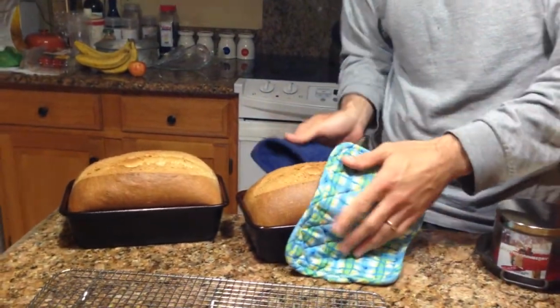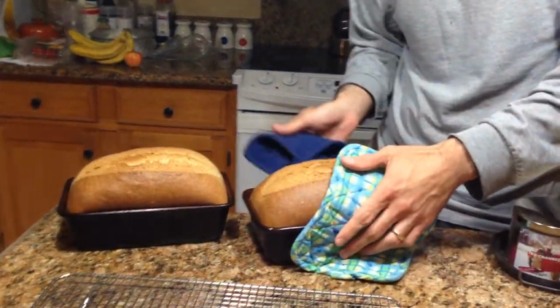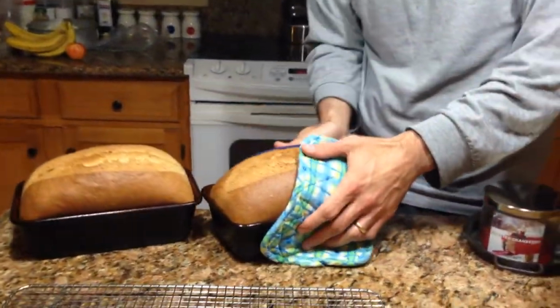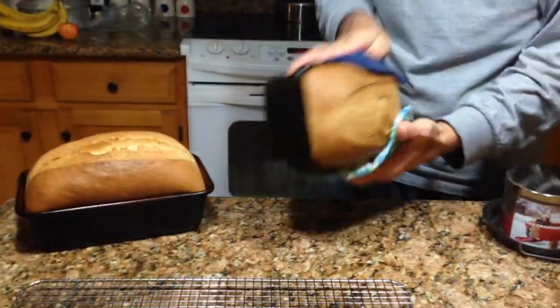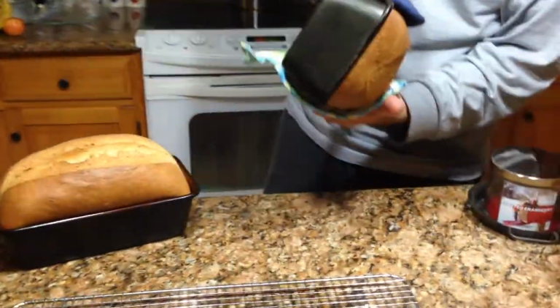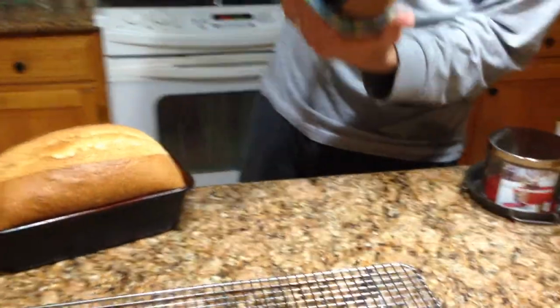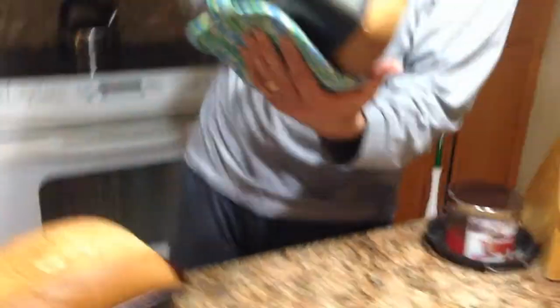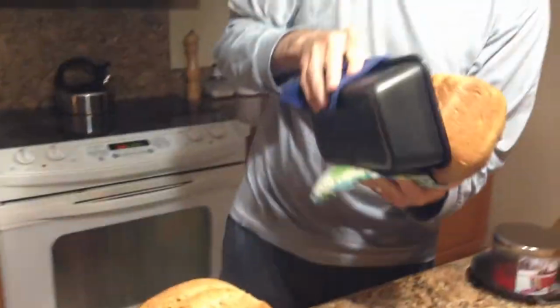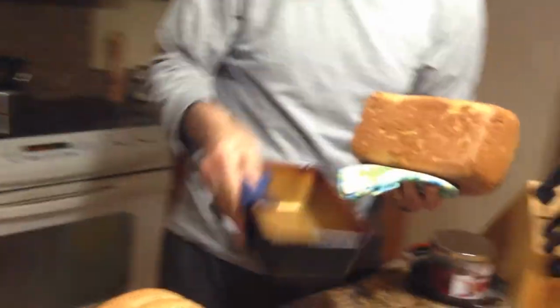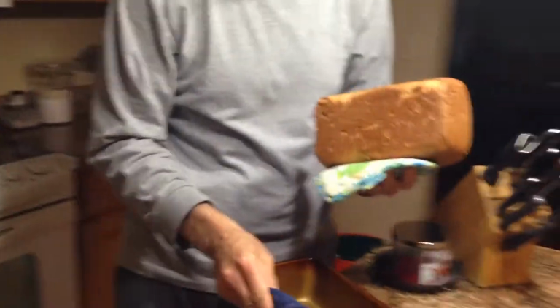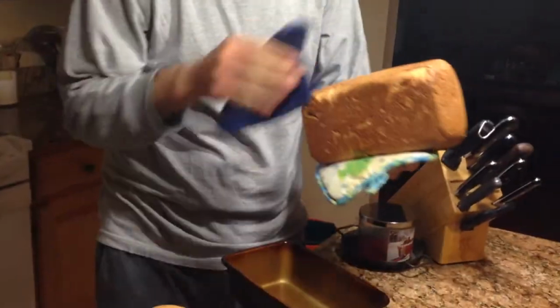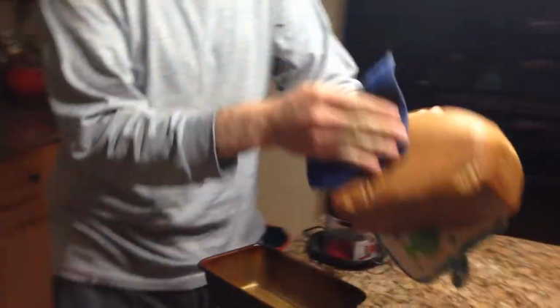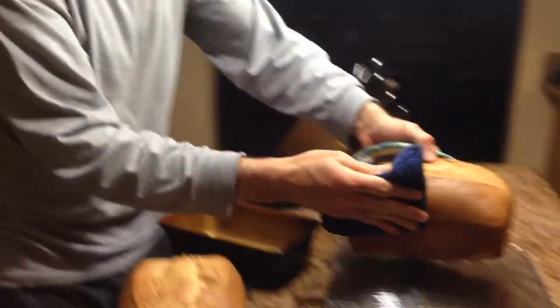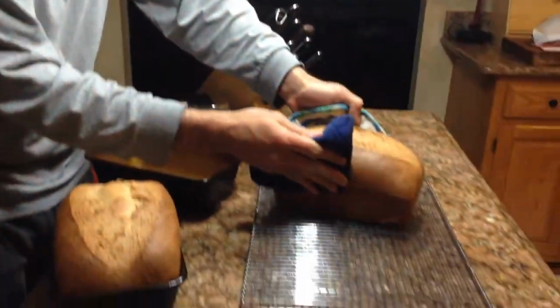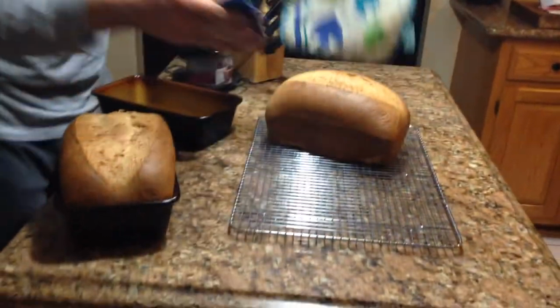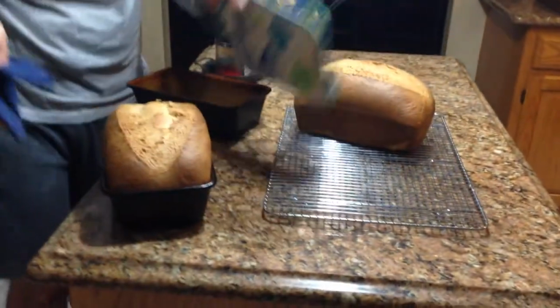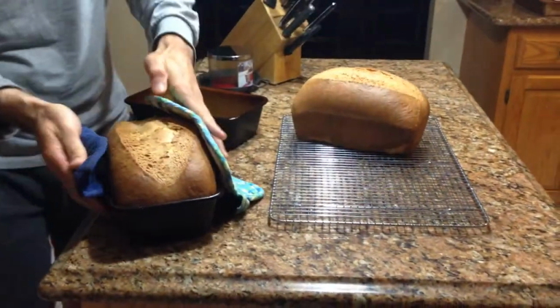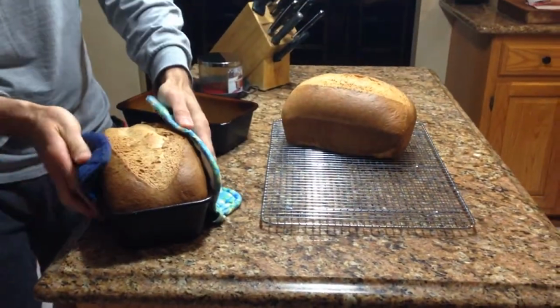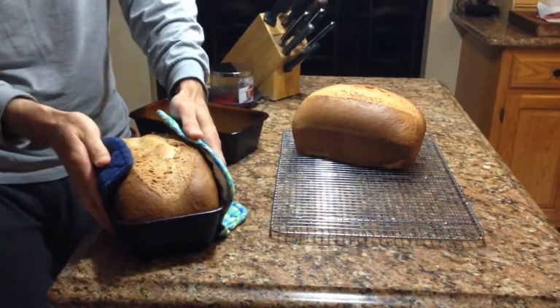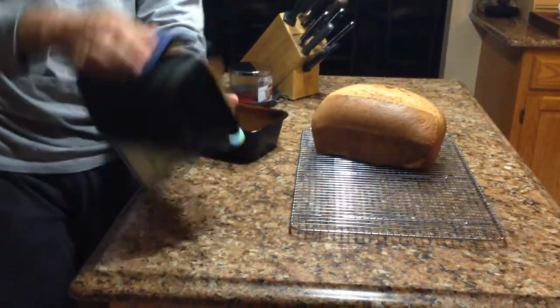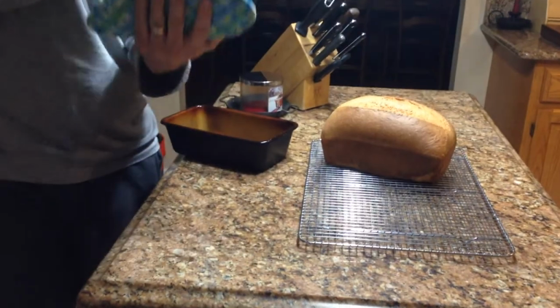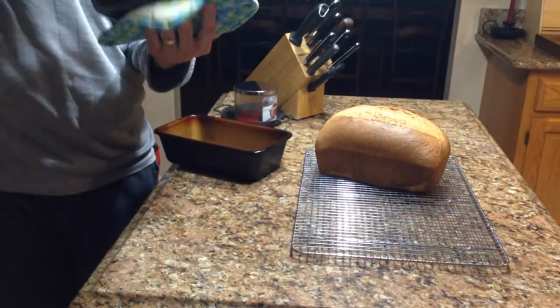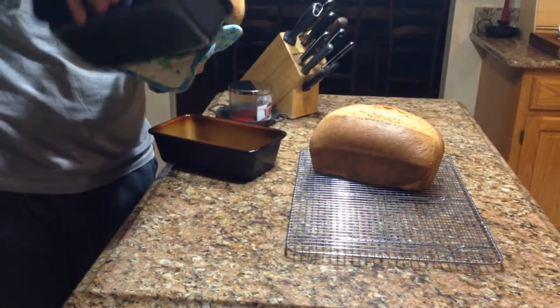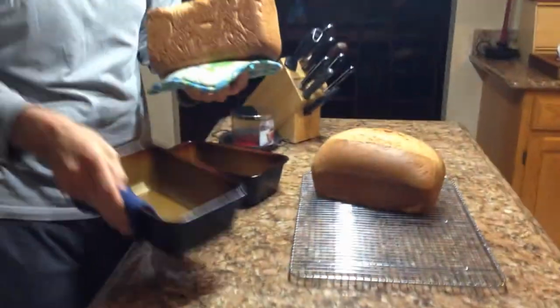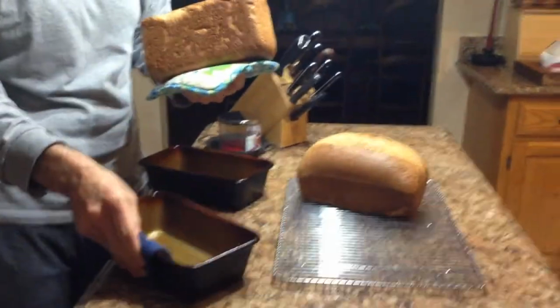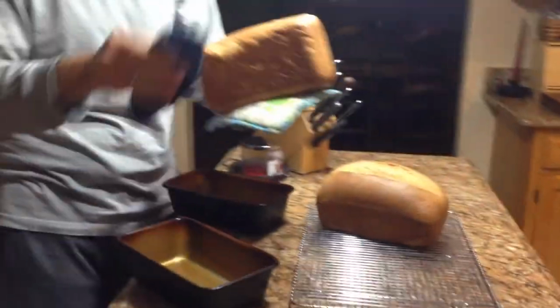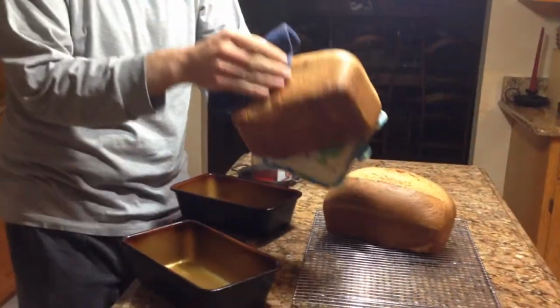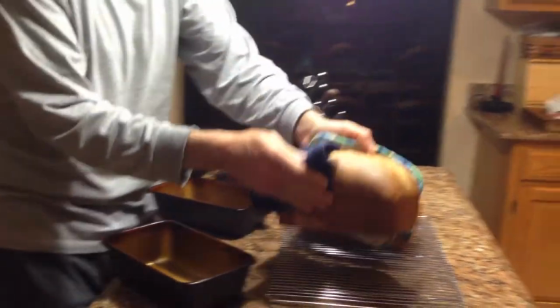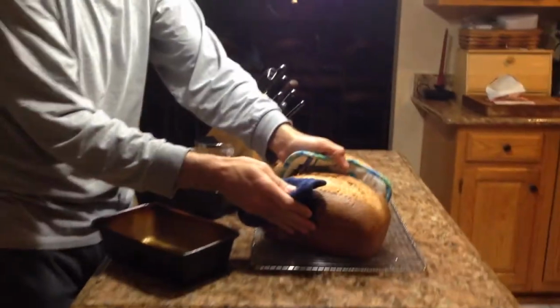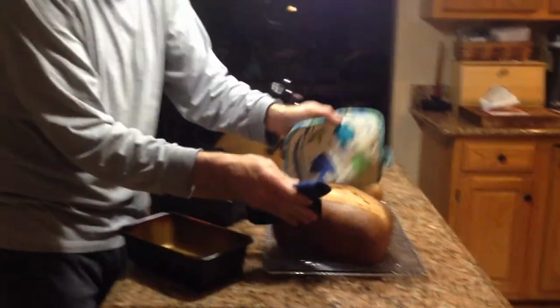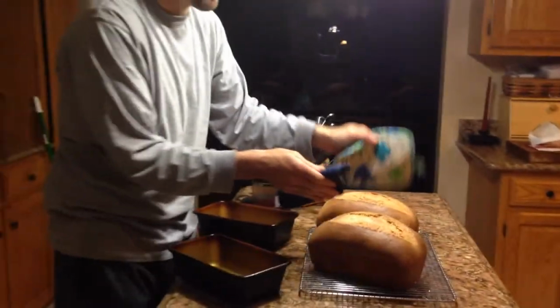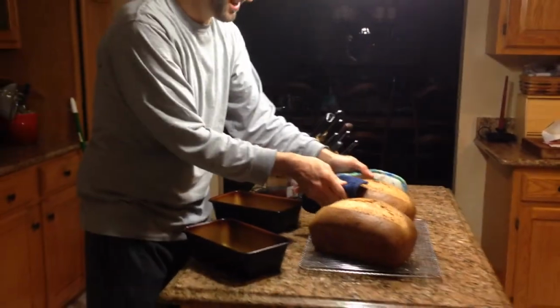So let's just take it out. We've got two beautiful loaves of almost 100% wheat bread — it's probably more like 70% I guess.